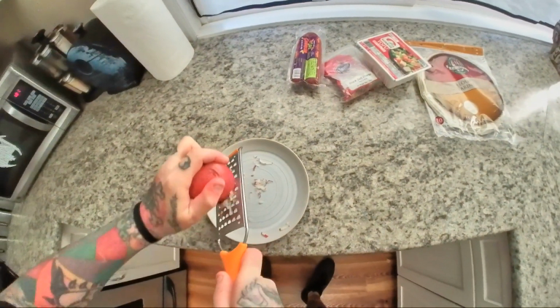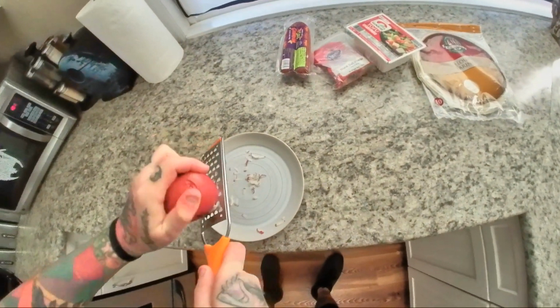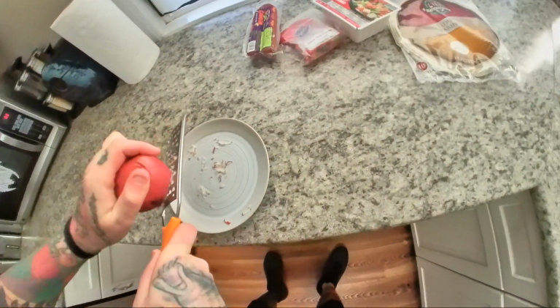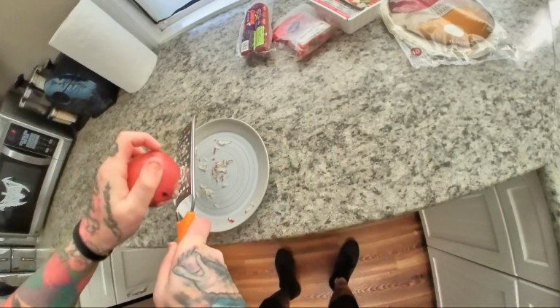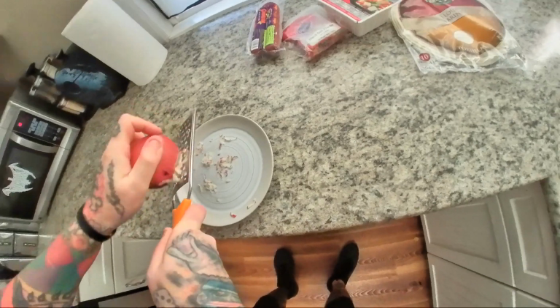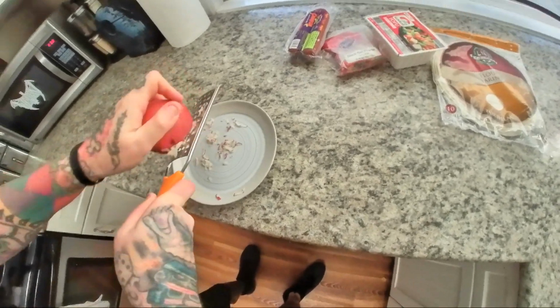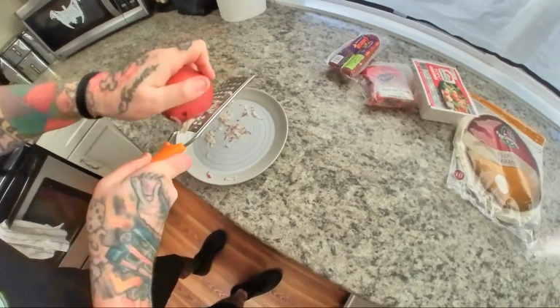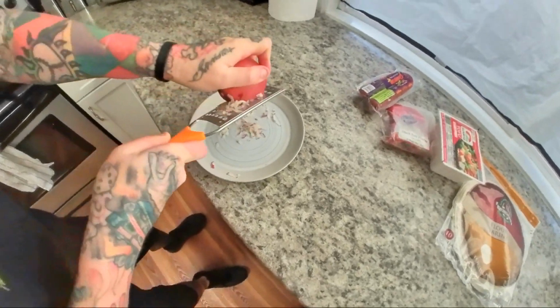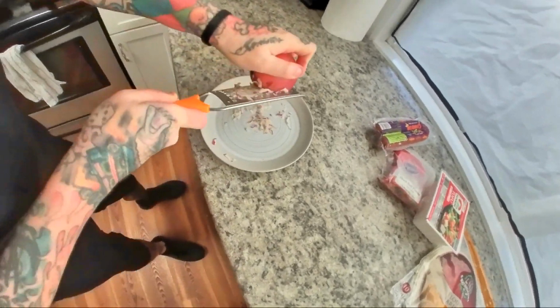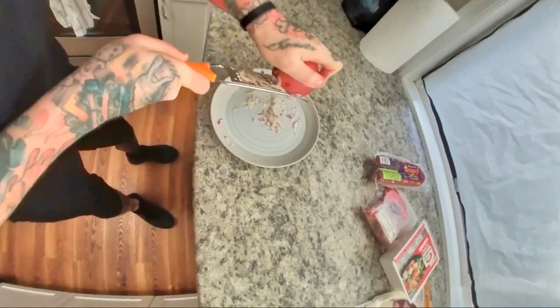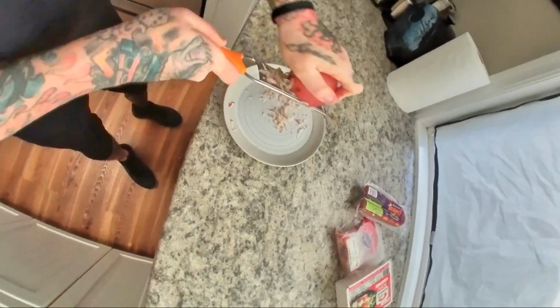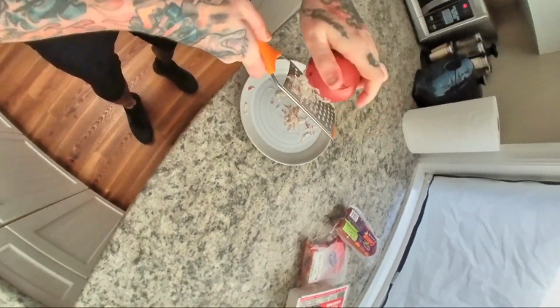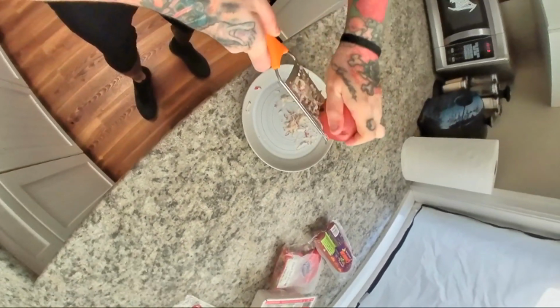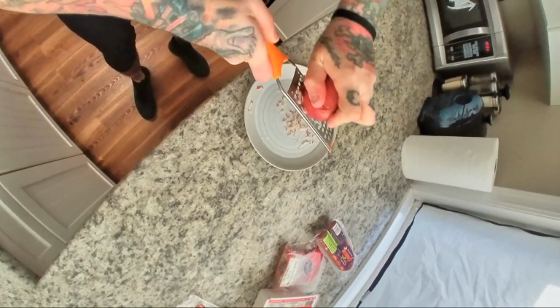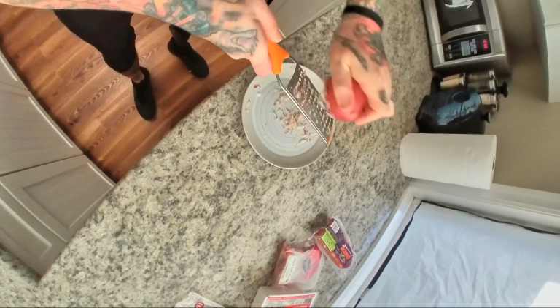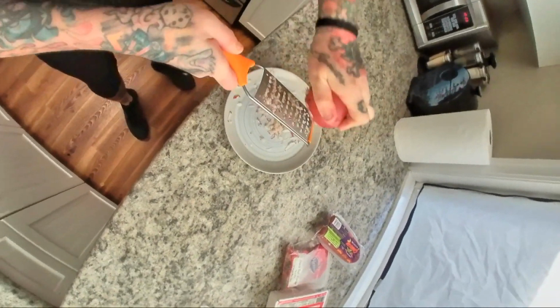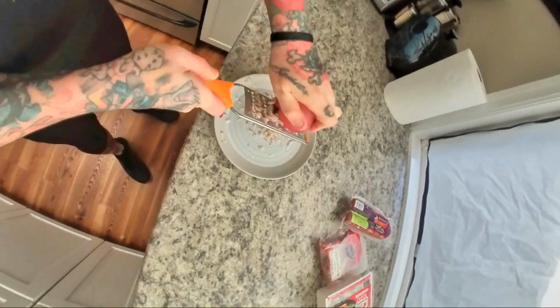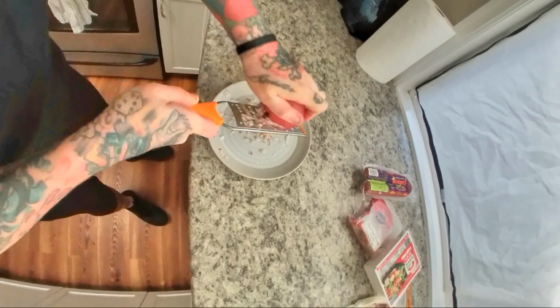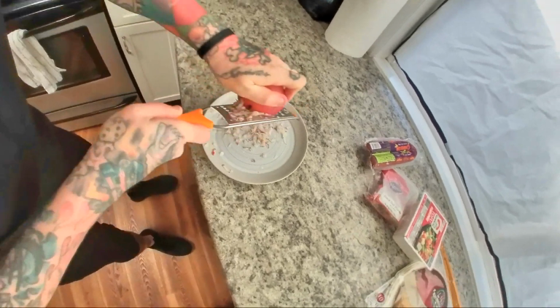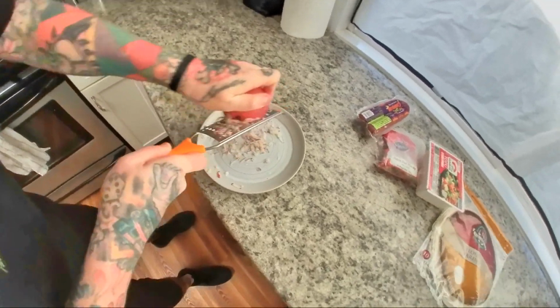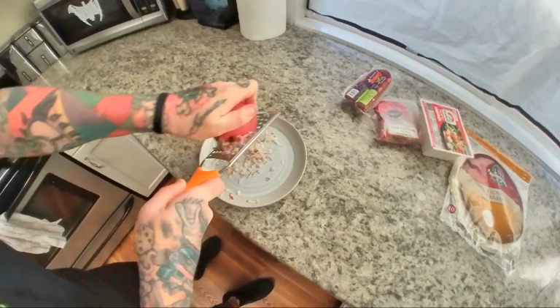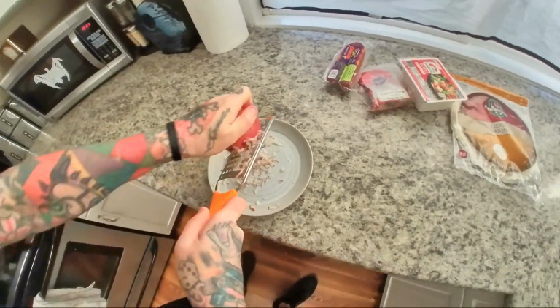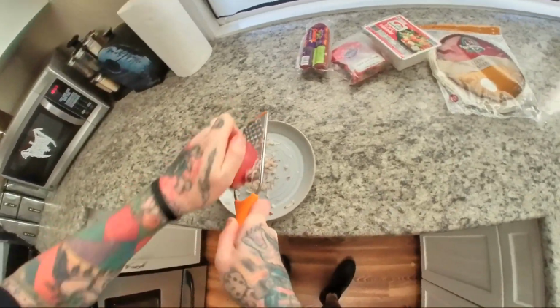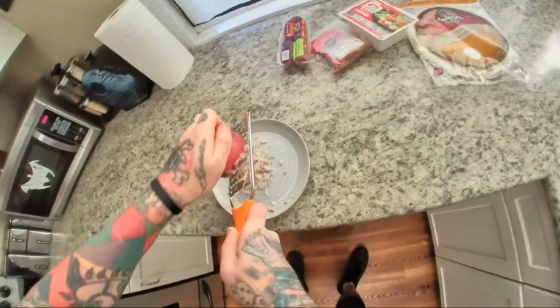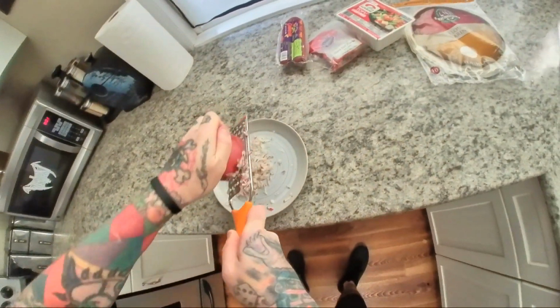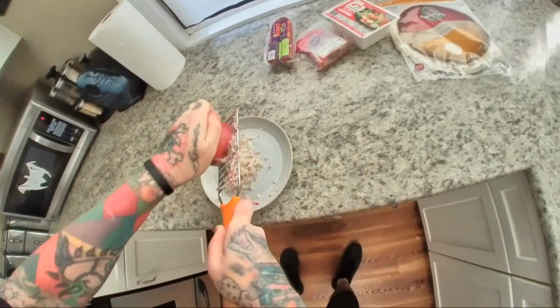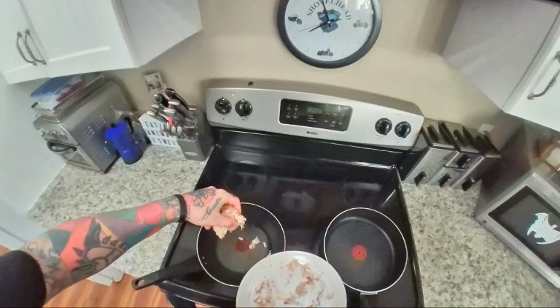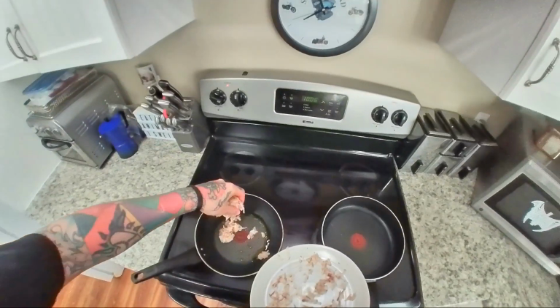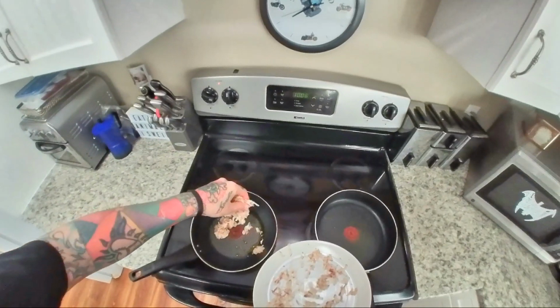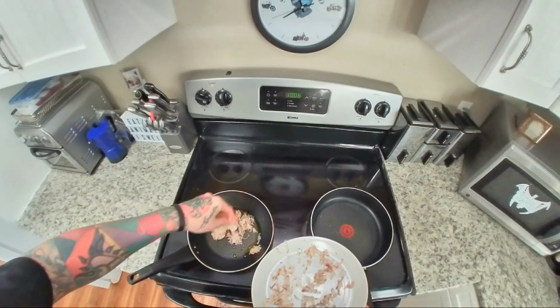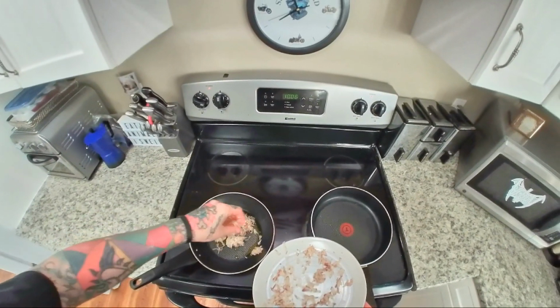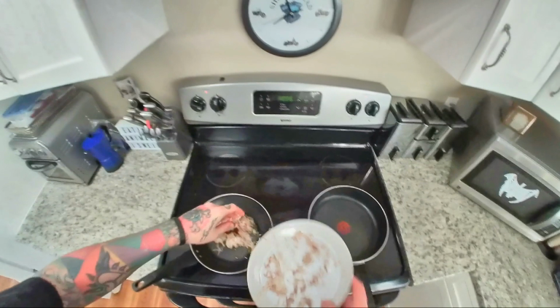The next step is to grate your potato, or chop them up into hash browns — whatever you want to do. It's your burrito, you're the boss. I'm not telling you how to make your potatoes. Add your potatoes to the hot oil and get them nice and golden crunchy brown.